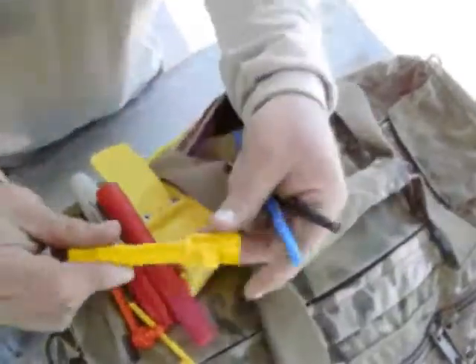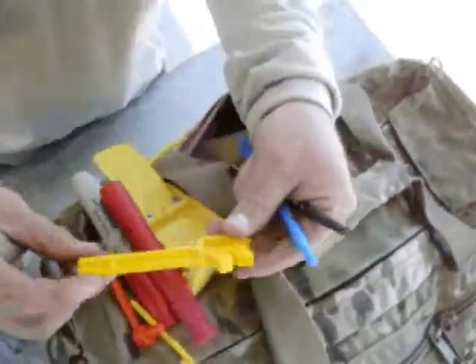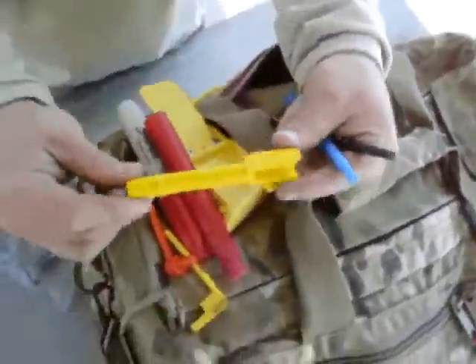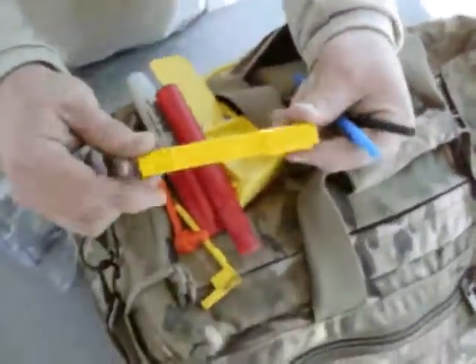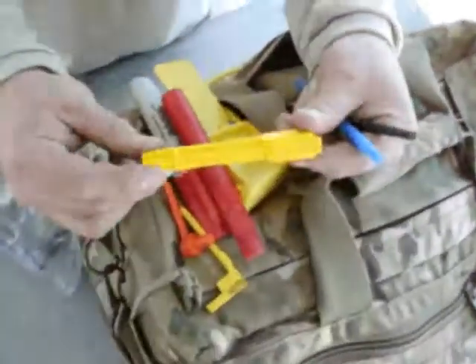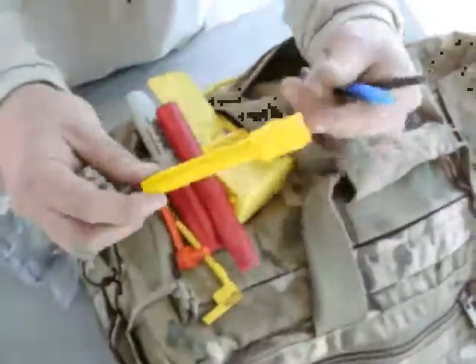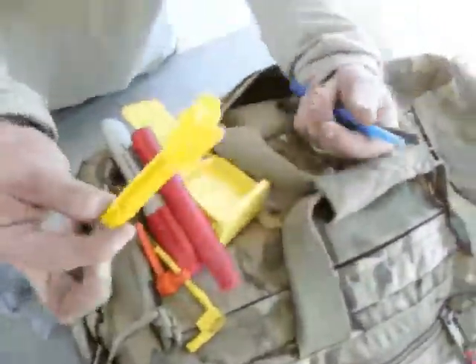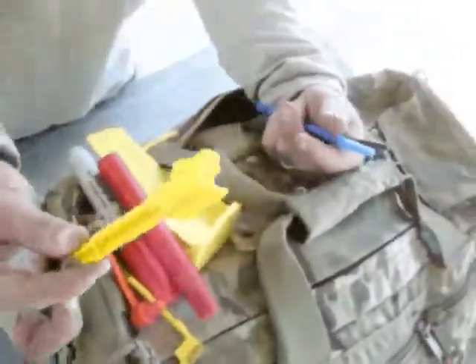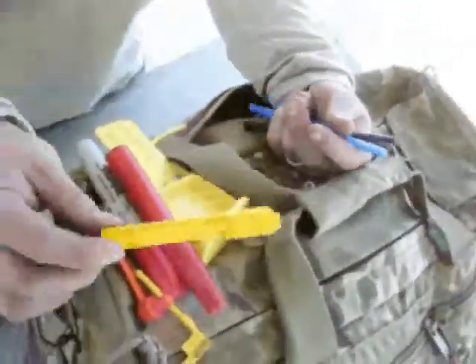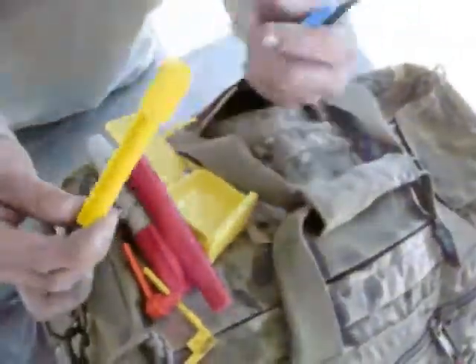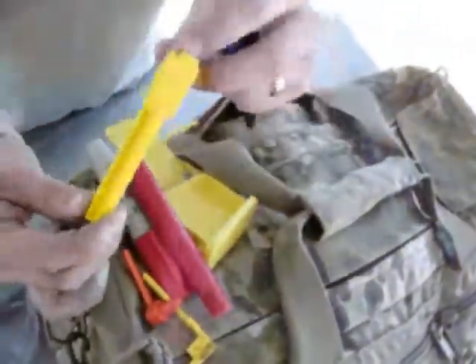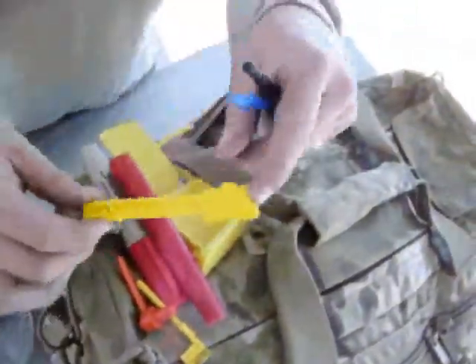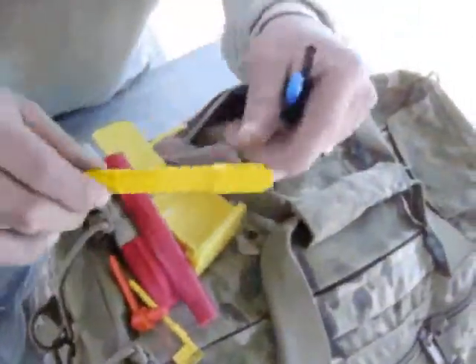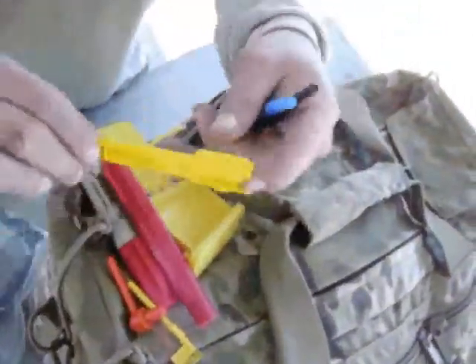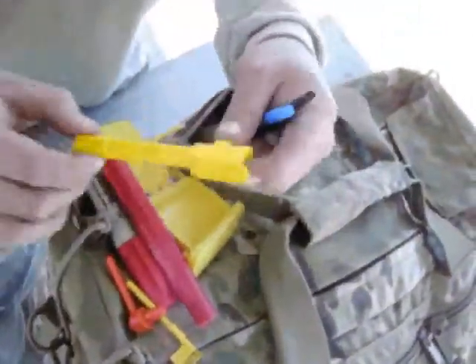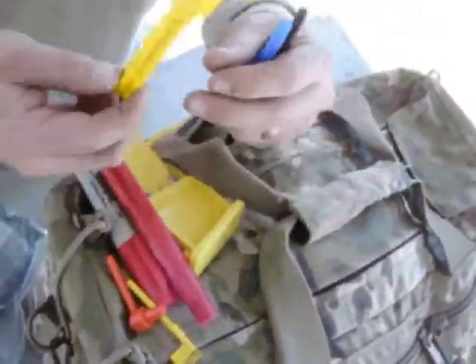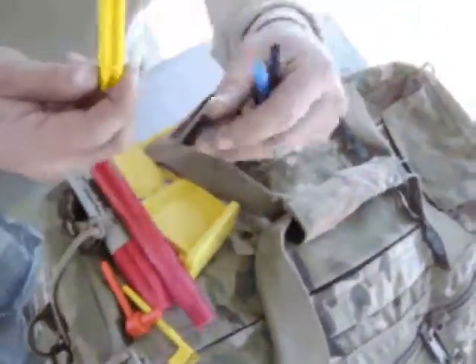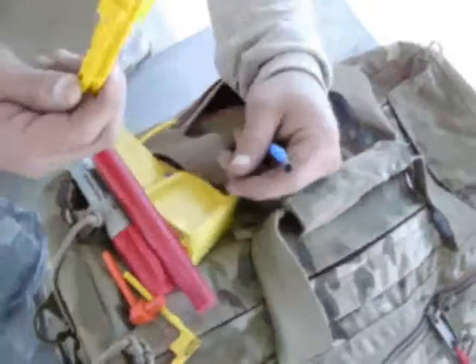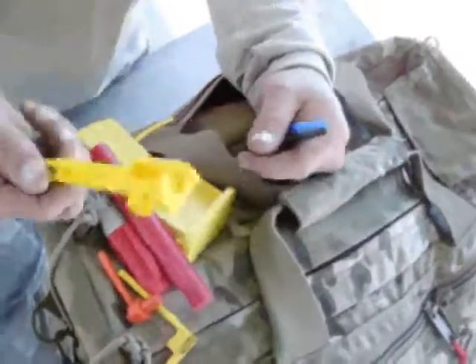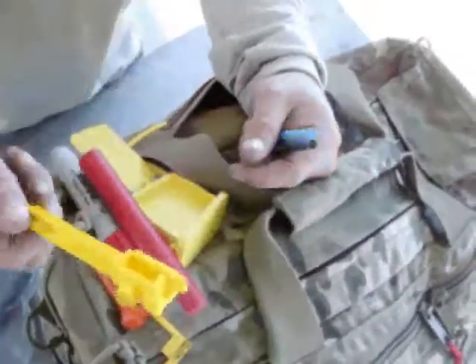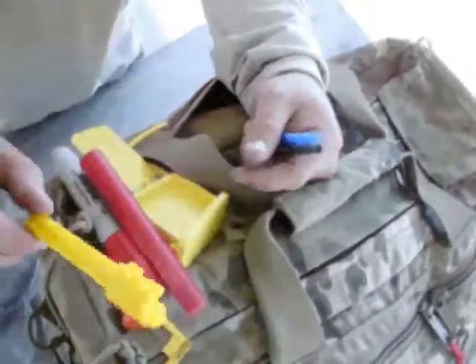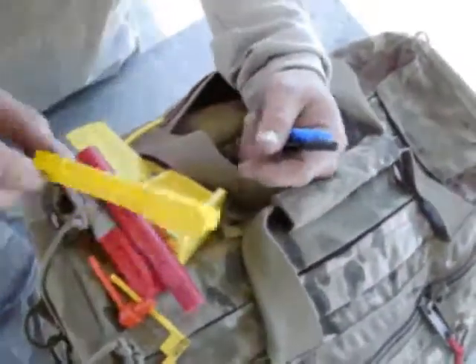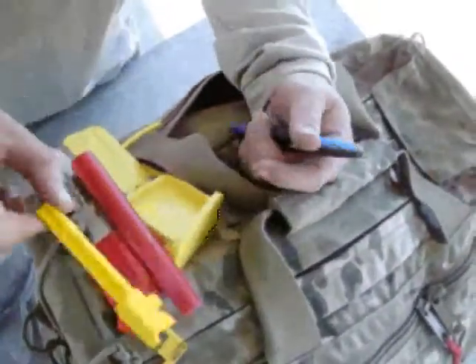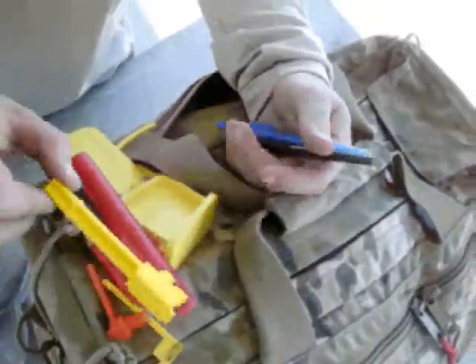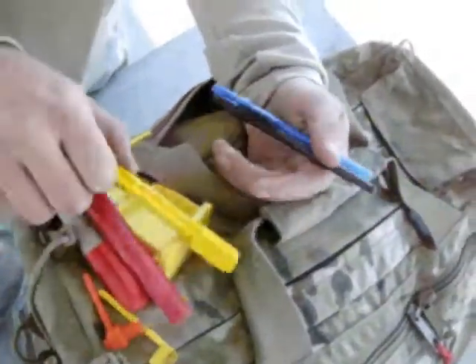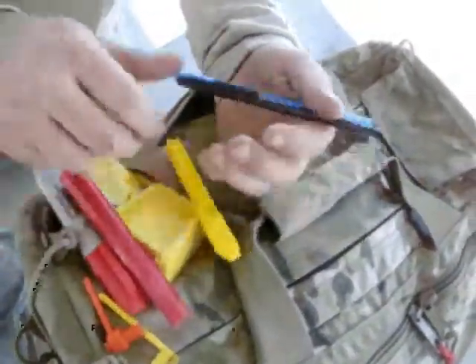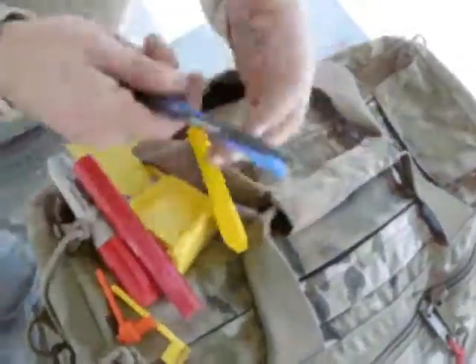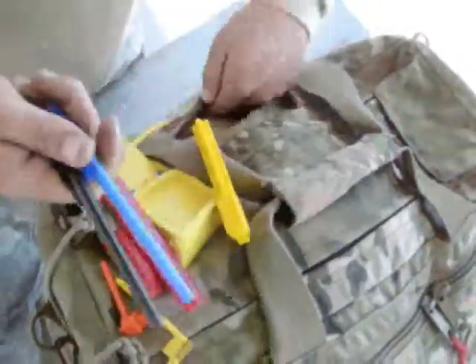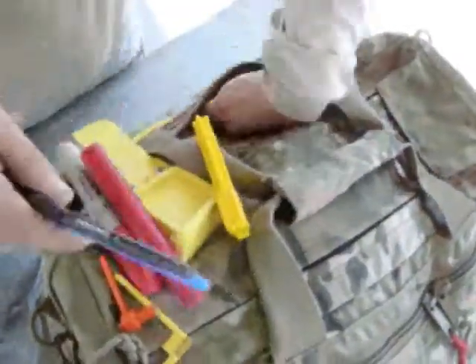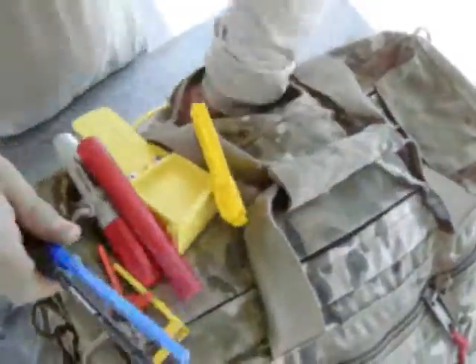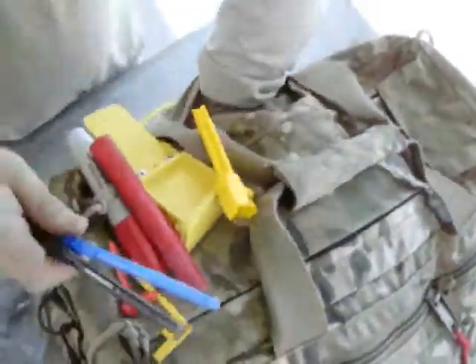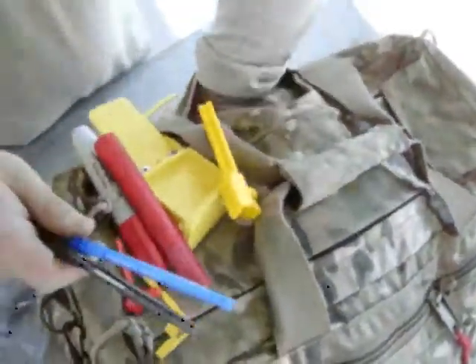There's a Blade-Tech training barrel for my Glock 23 in case I ever need to demo anything or do force-on-force training — I've always got that right here. And a couple of pens.